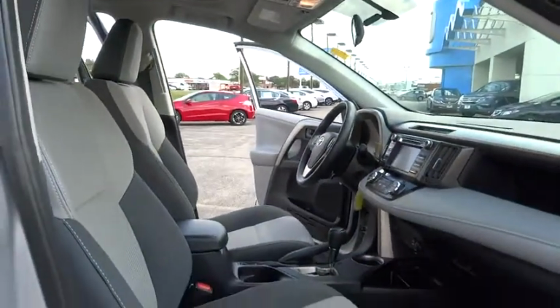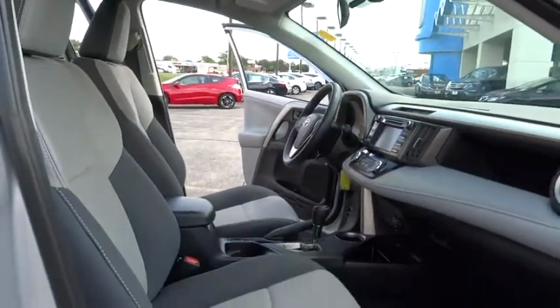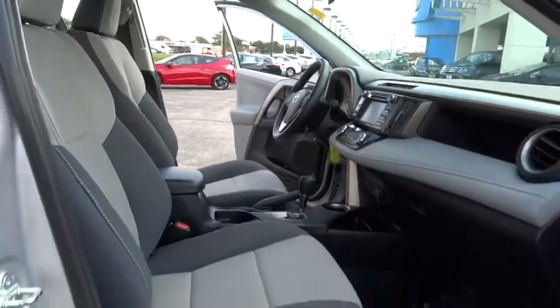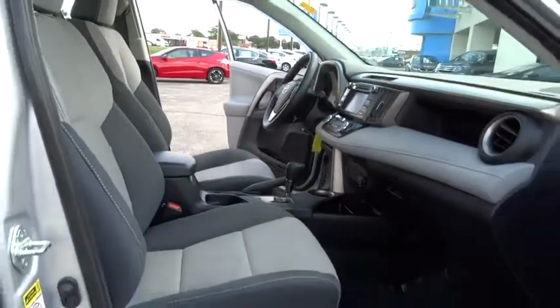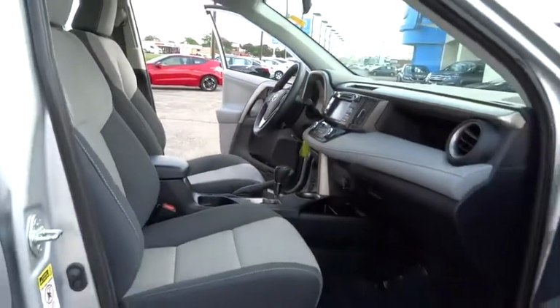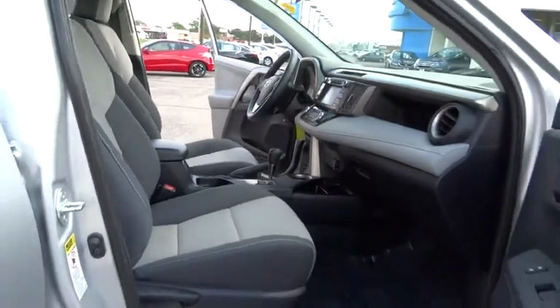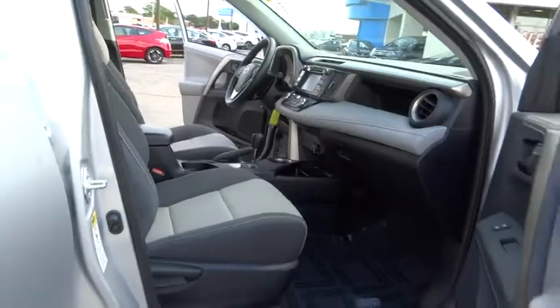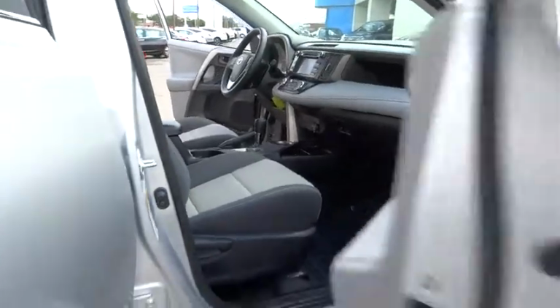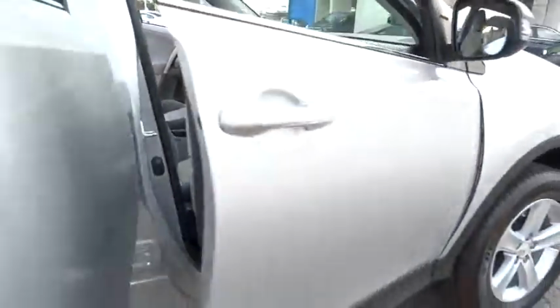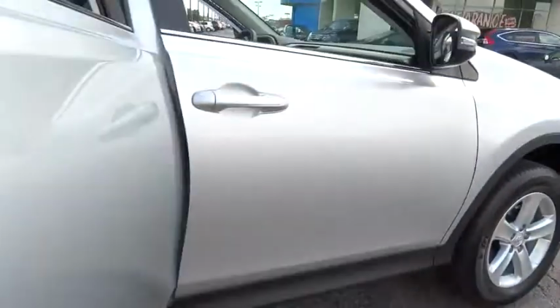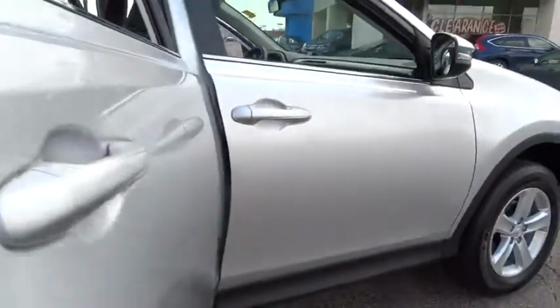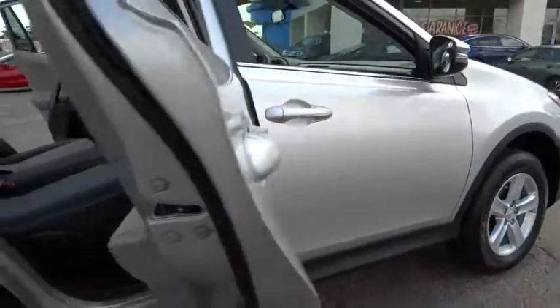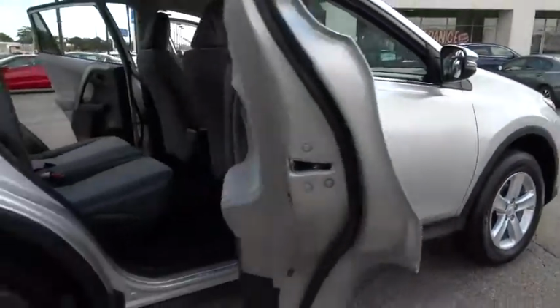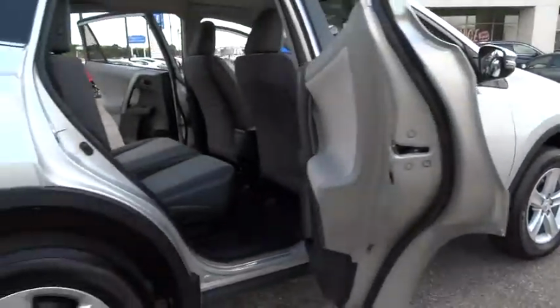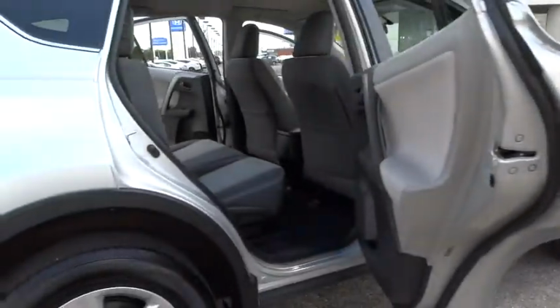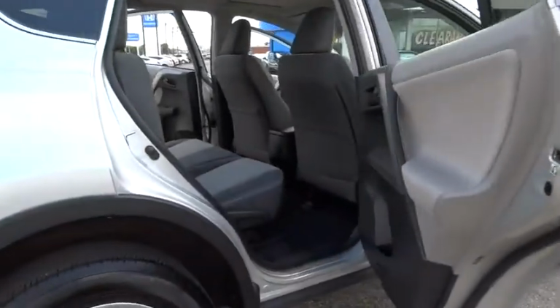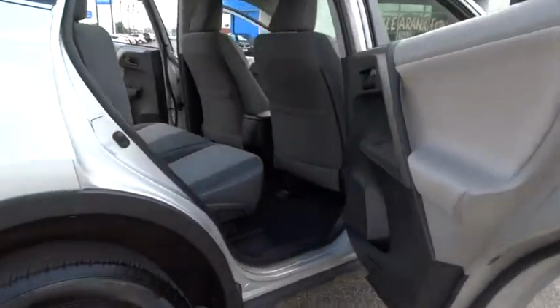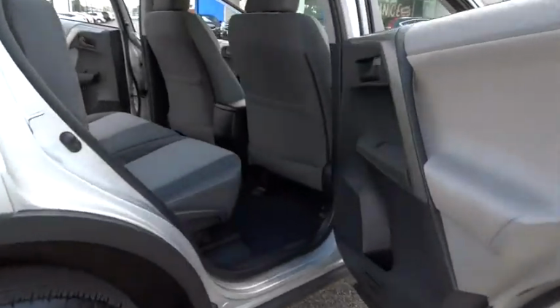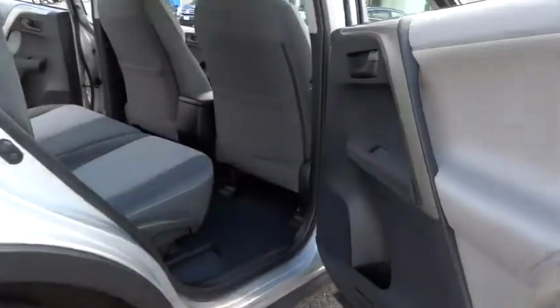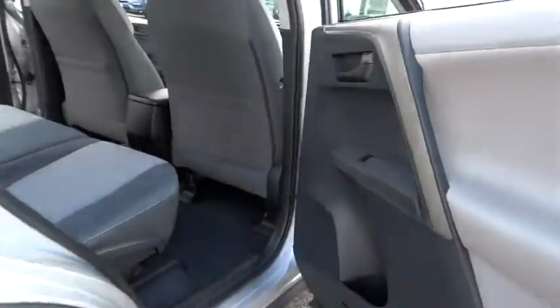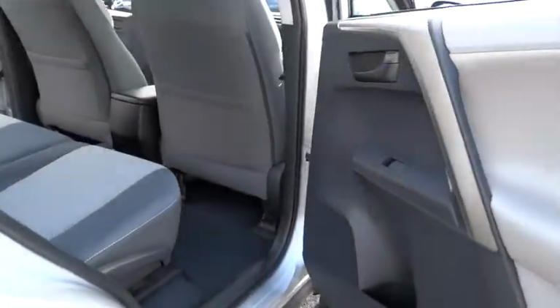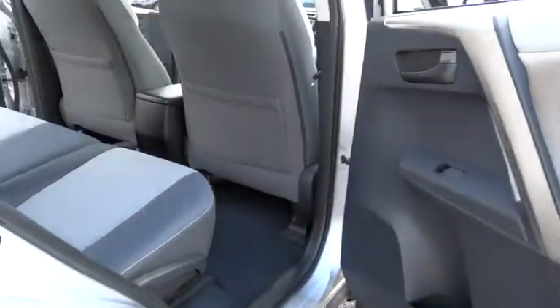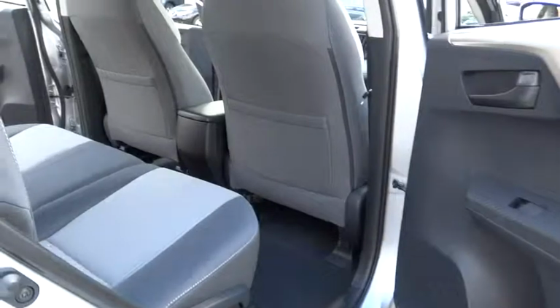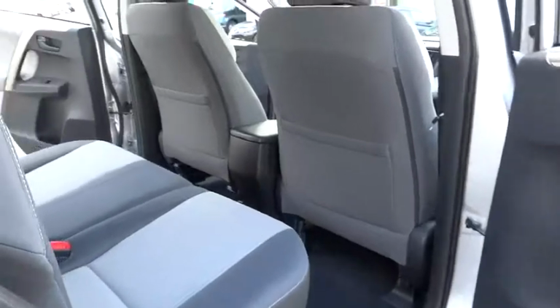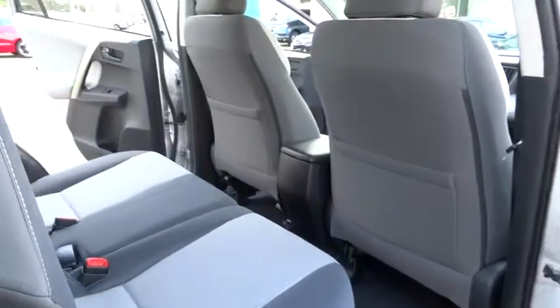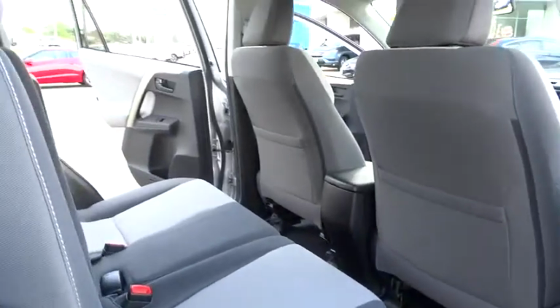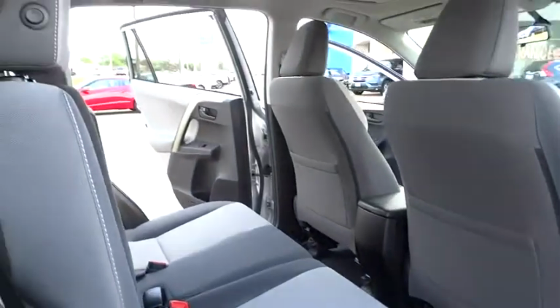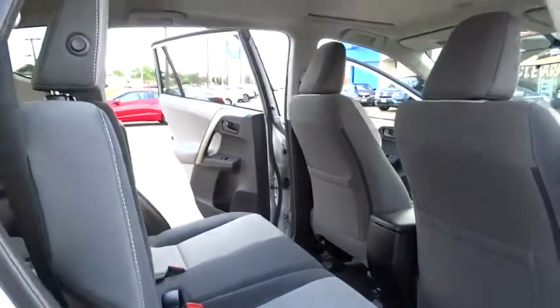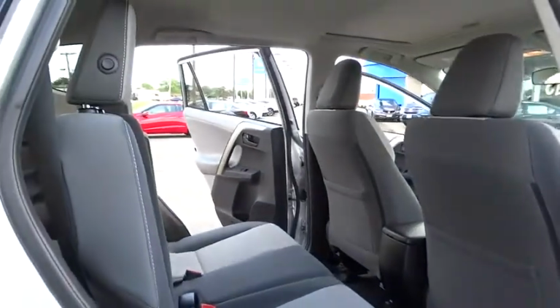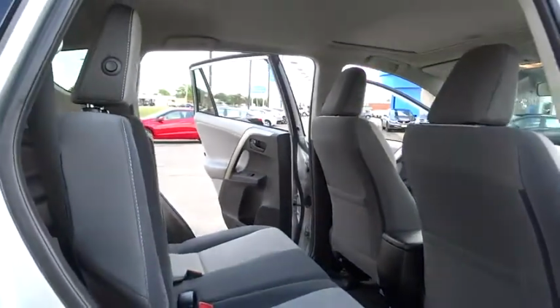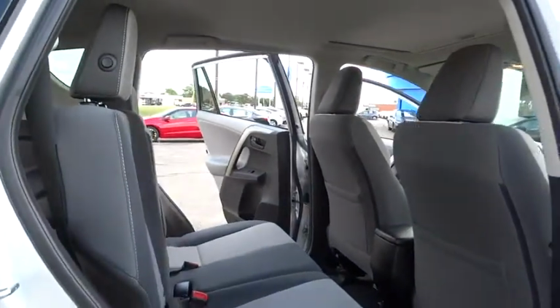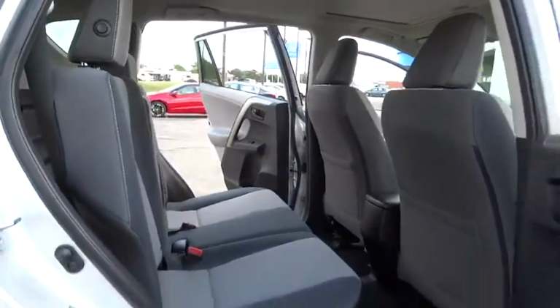Stability control, traction control, anti-lock braking system, steering wheel audio controls, keyless entry, backup camera, all-wheel drive, moonroof.